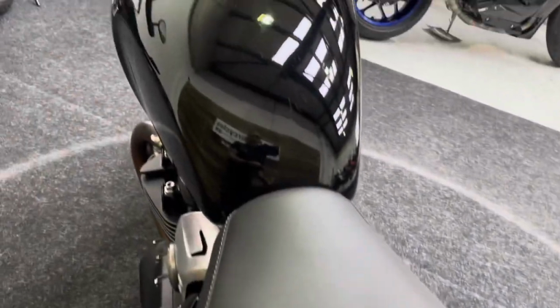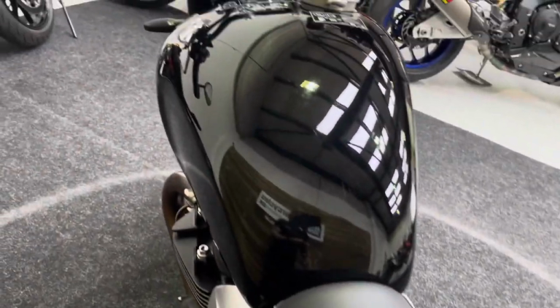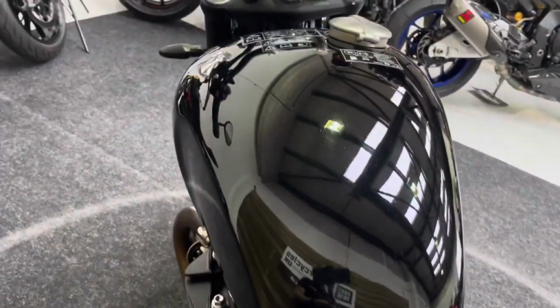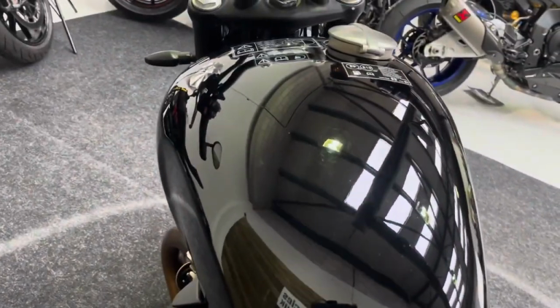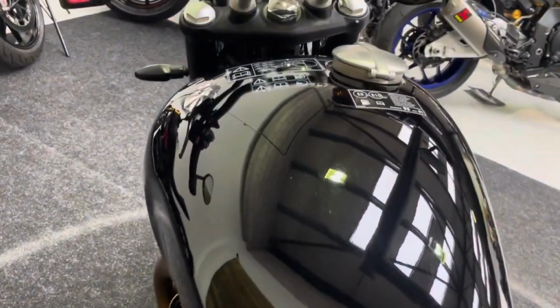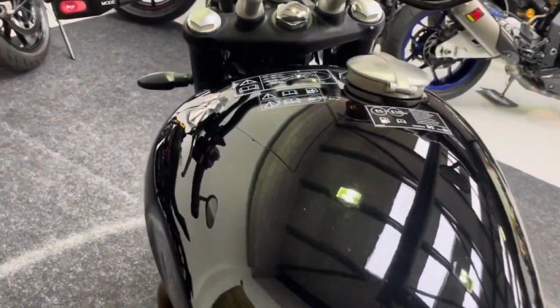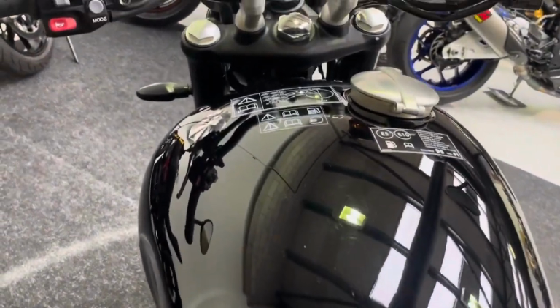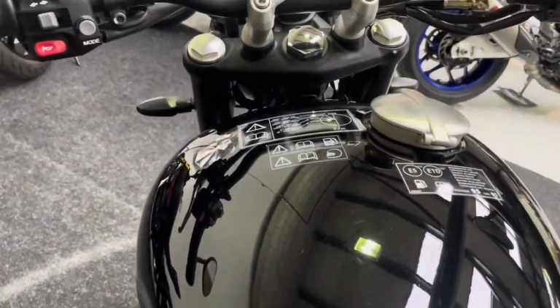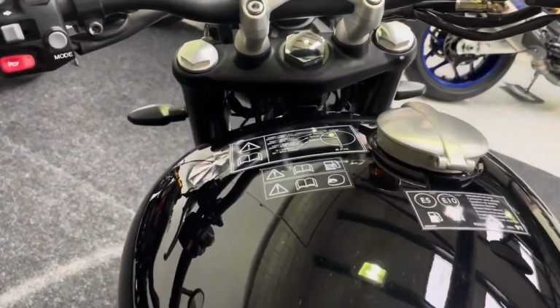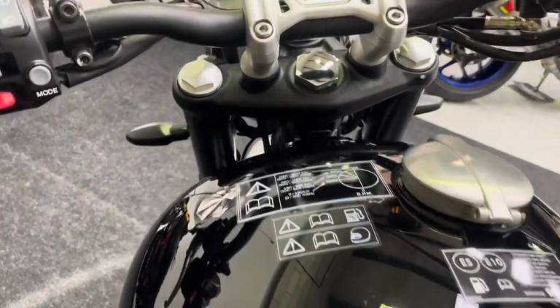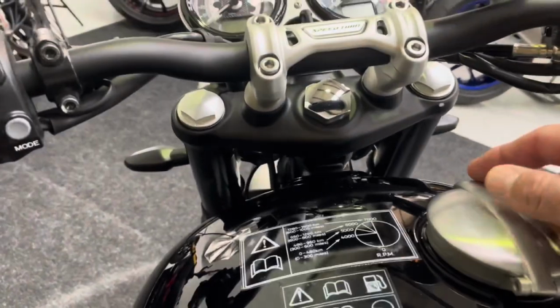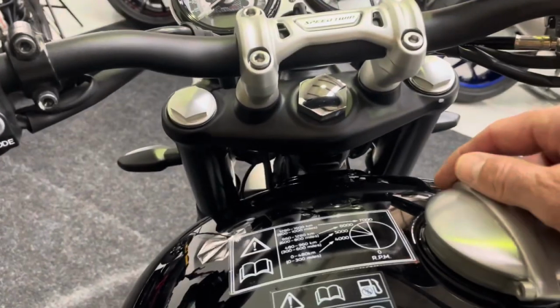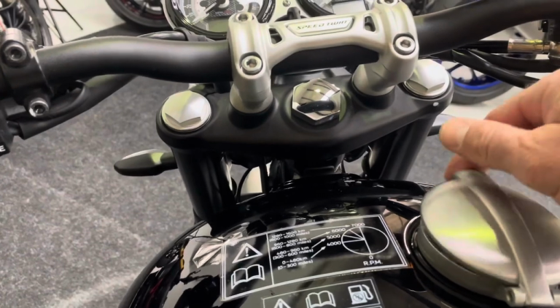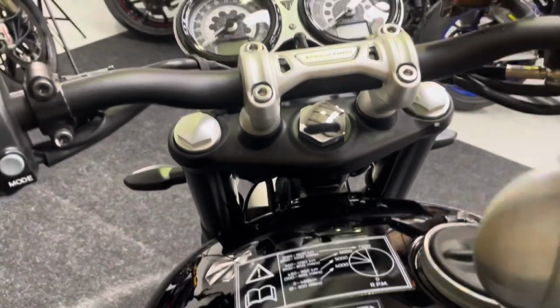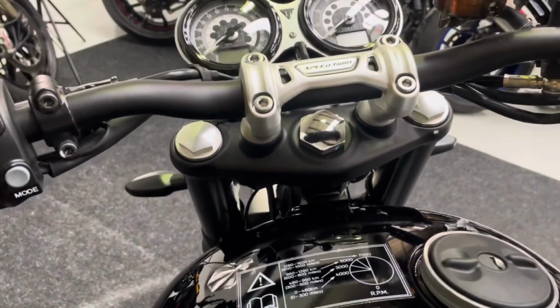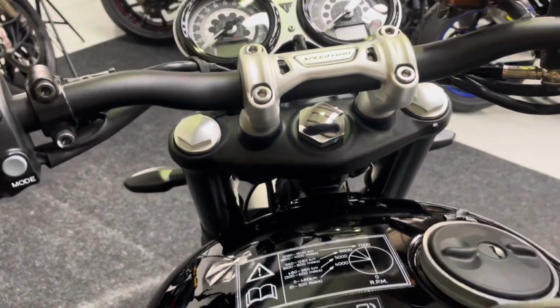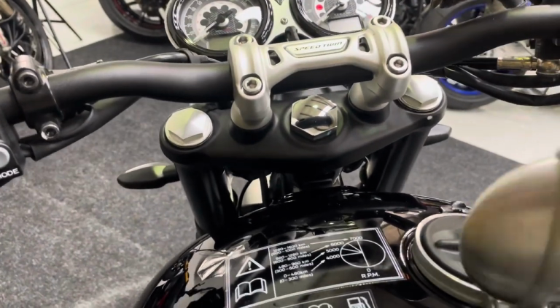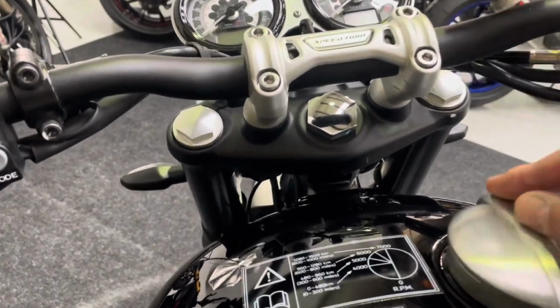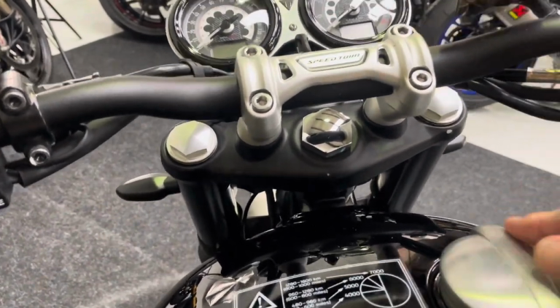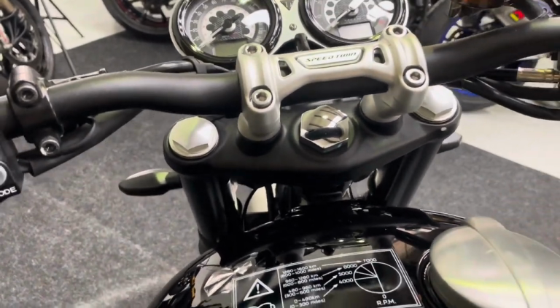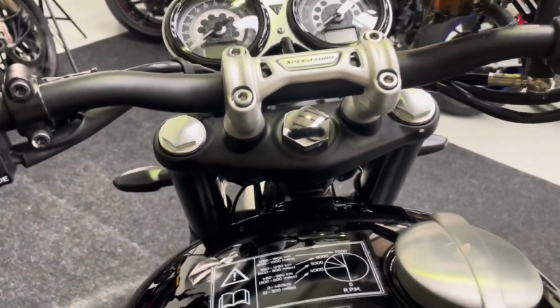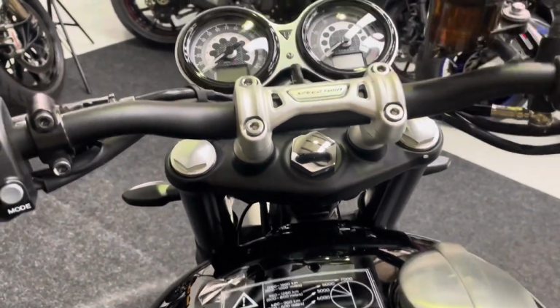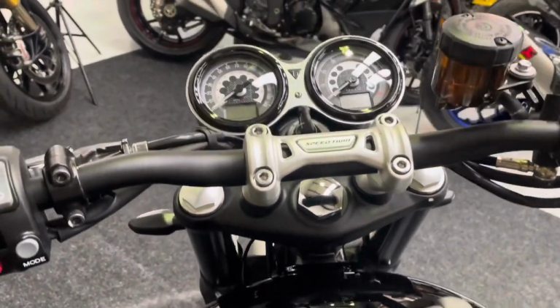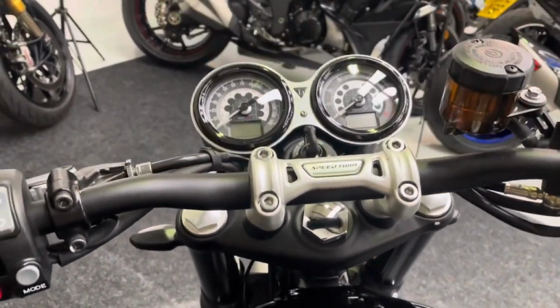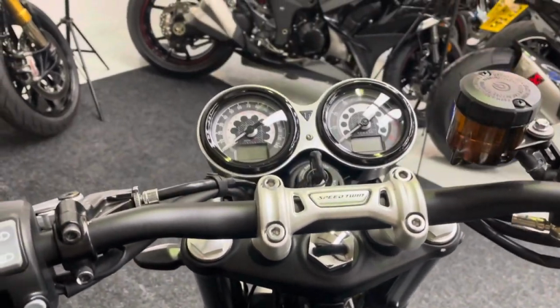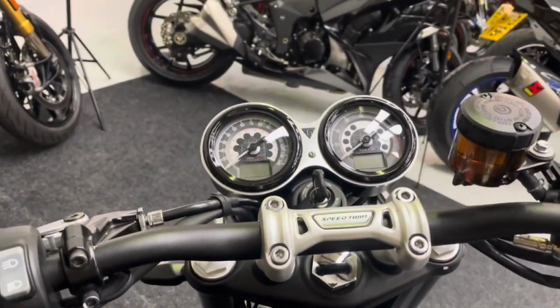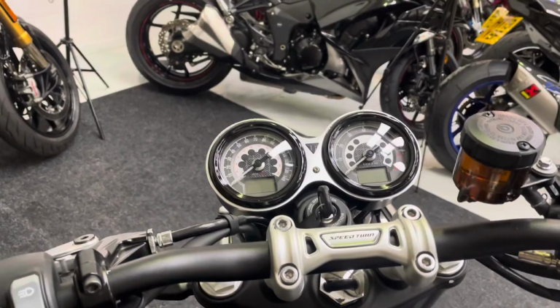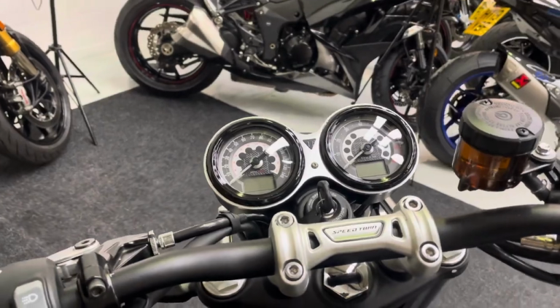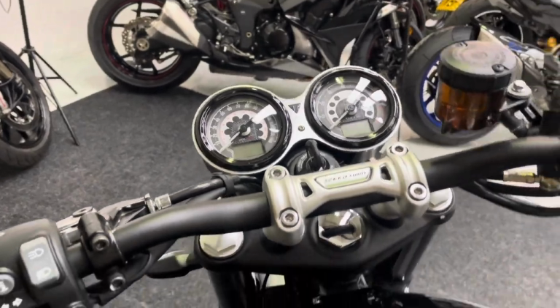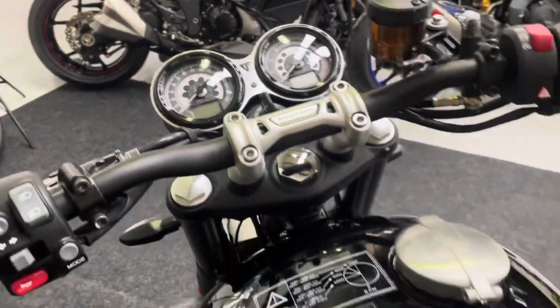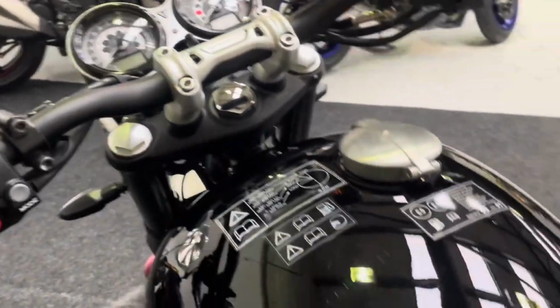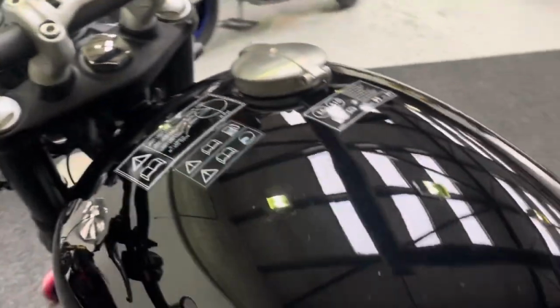The petrol tank is in fantastic condition on the top. You also get the Monza fuel cap, which is a nice little touch. The digital clocks are all good, and as I said, there are a couple of rider modes.